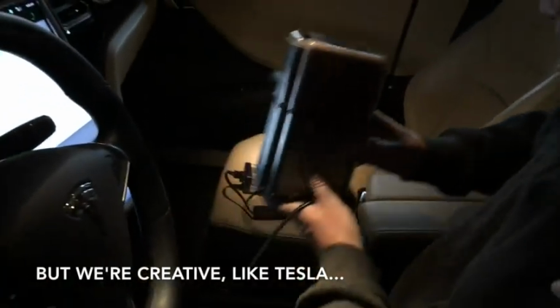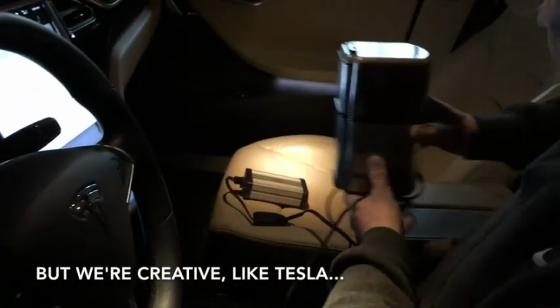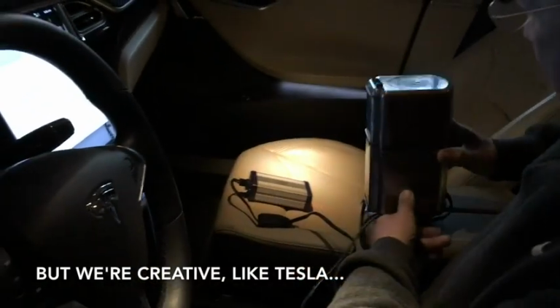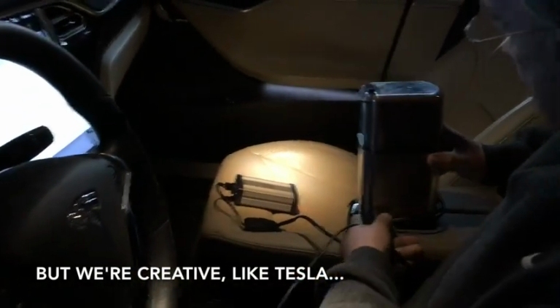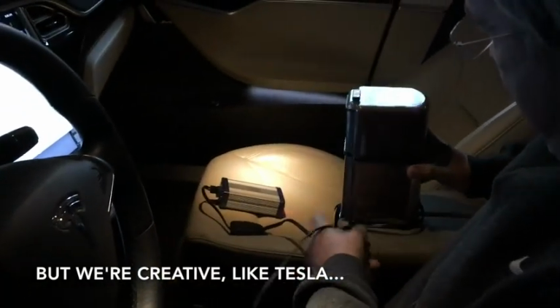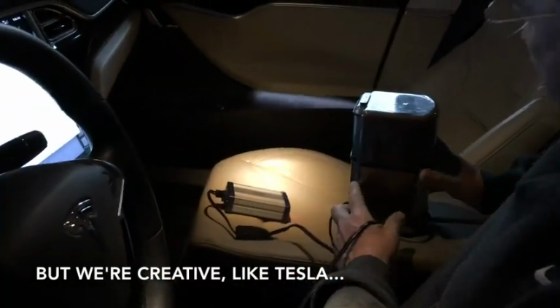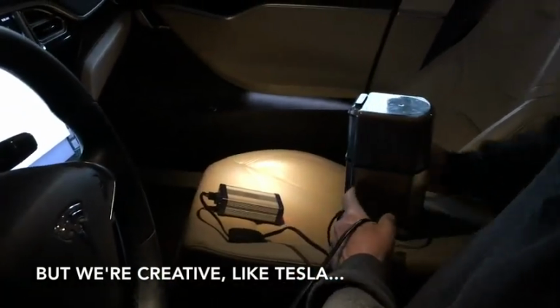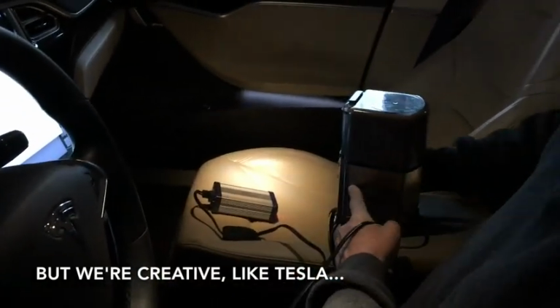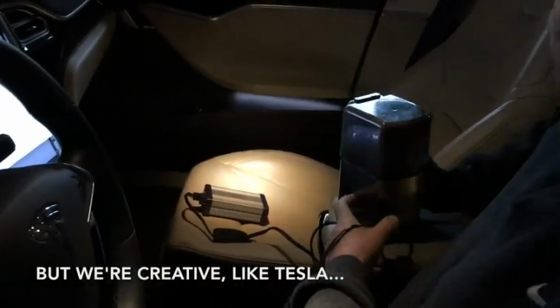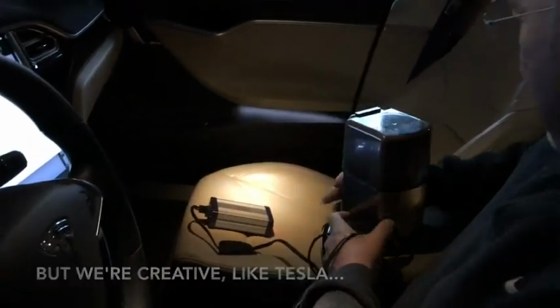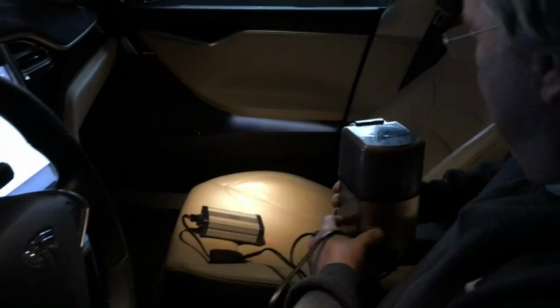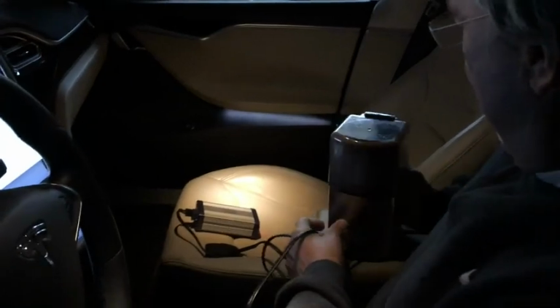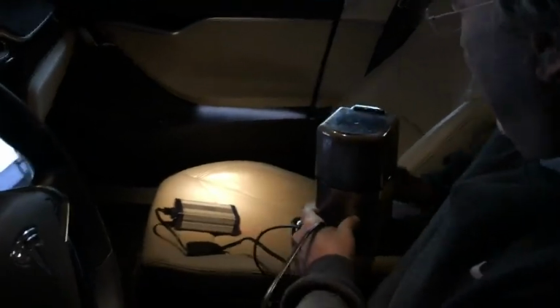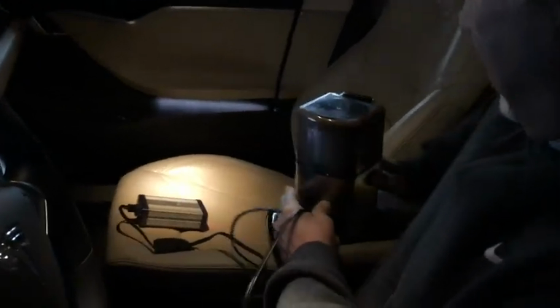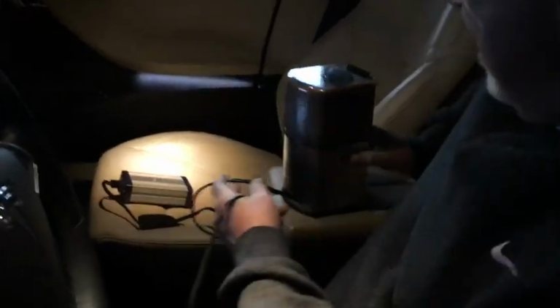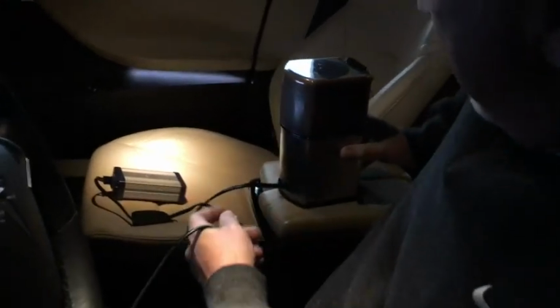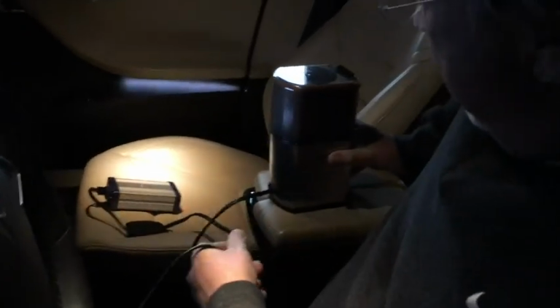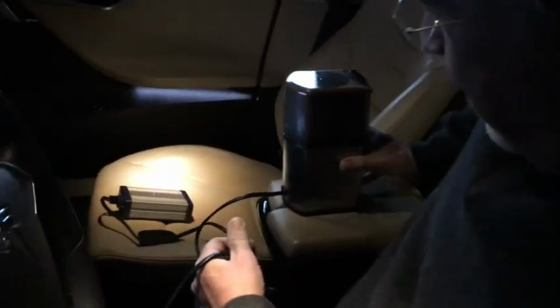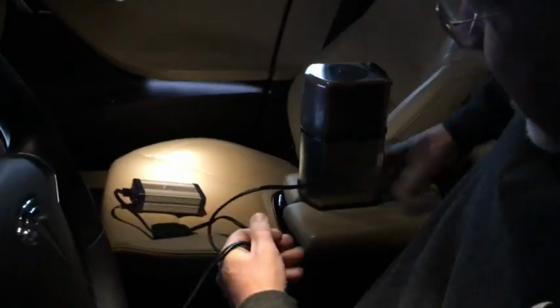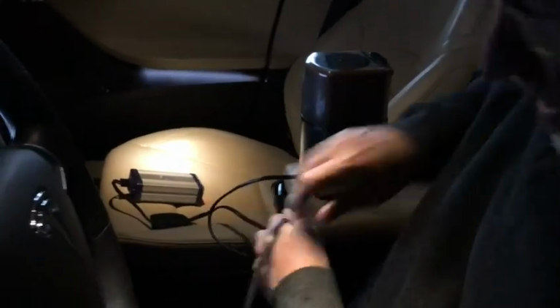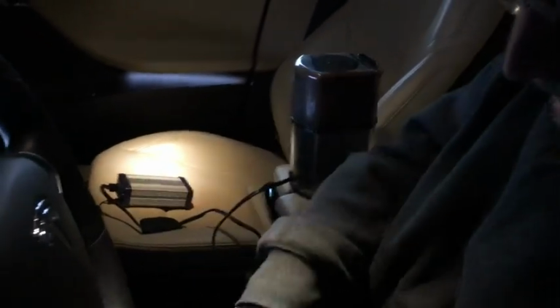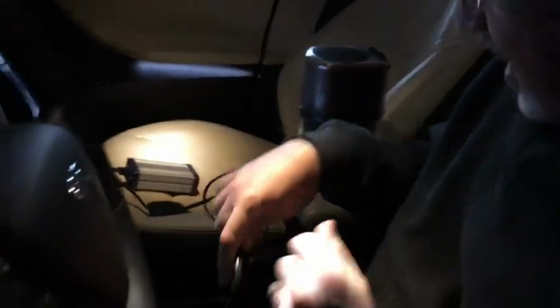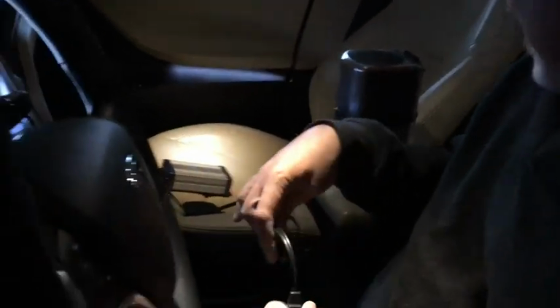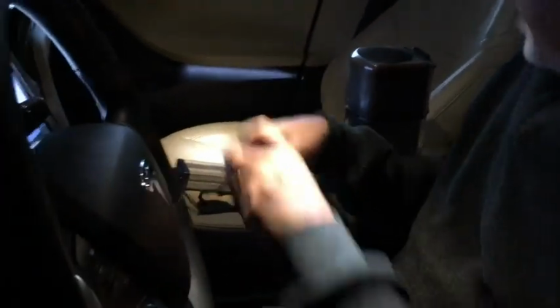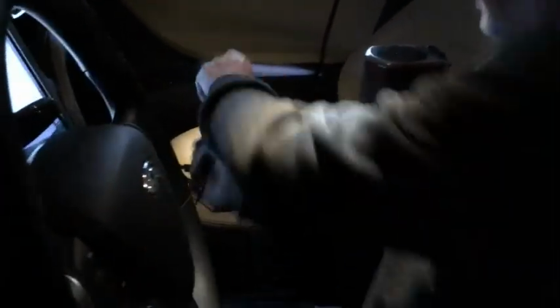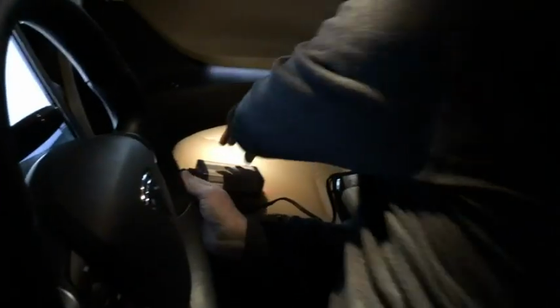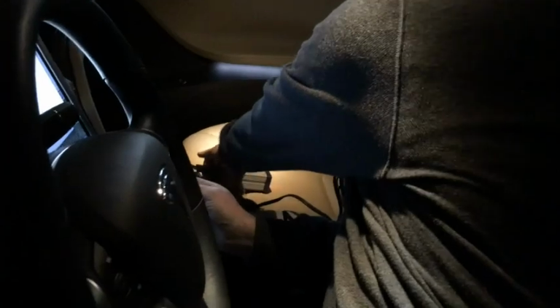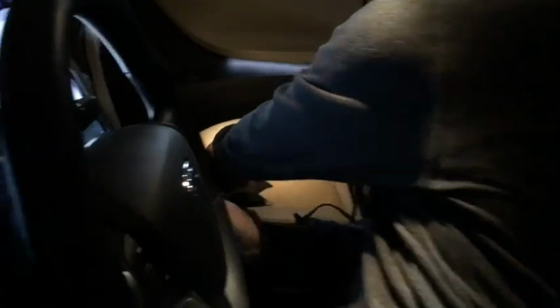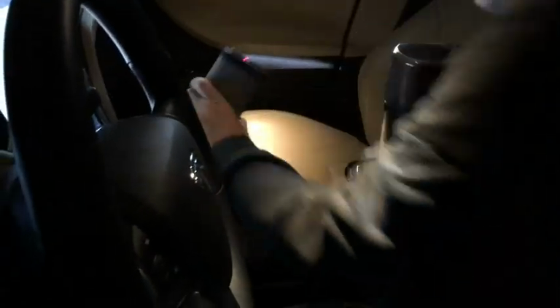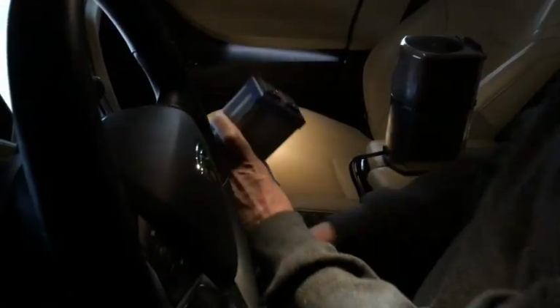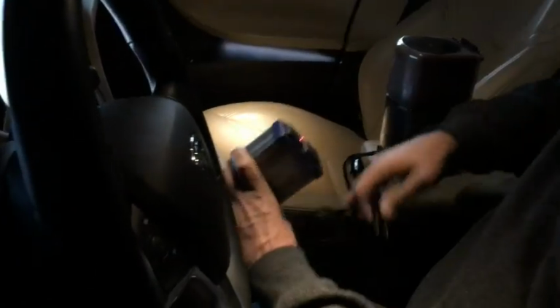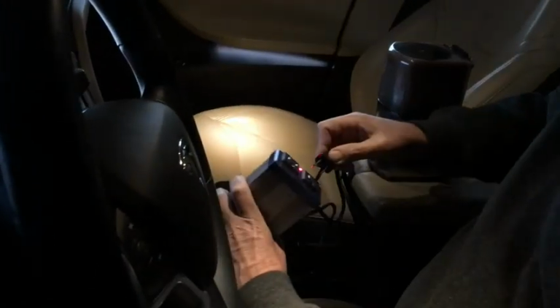Here's our coffee. Do you want to keep this outside the car while we do this? No, no, full effect. We have to do it in the Tesla. So we're going to plug this in, of course.